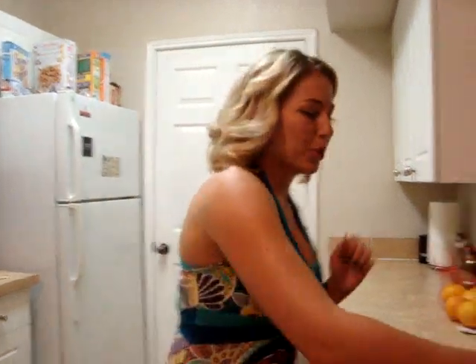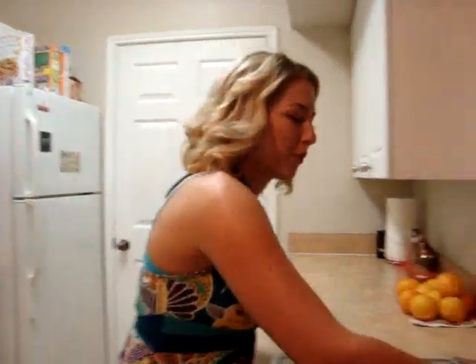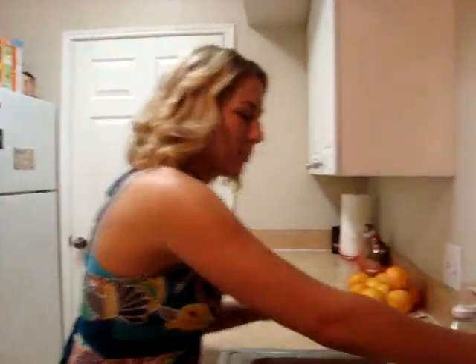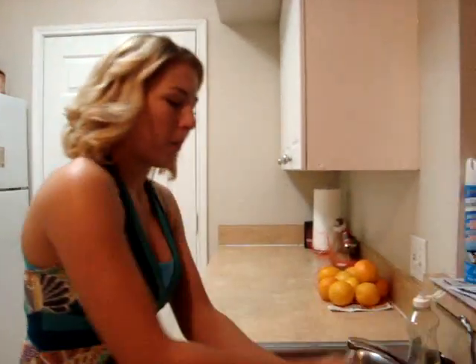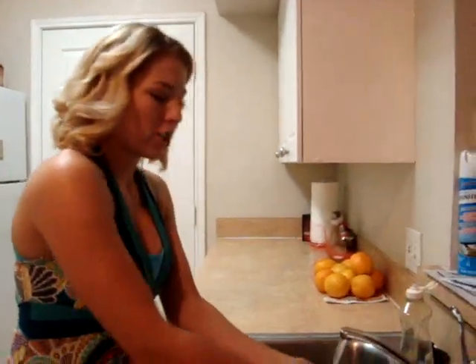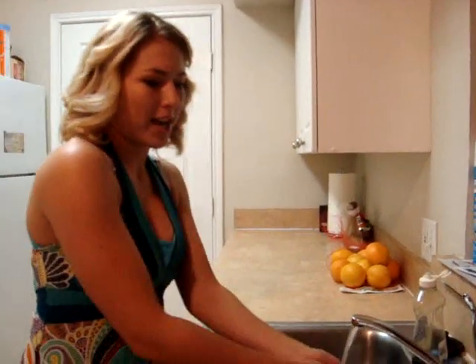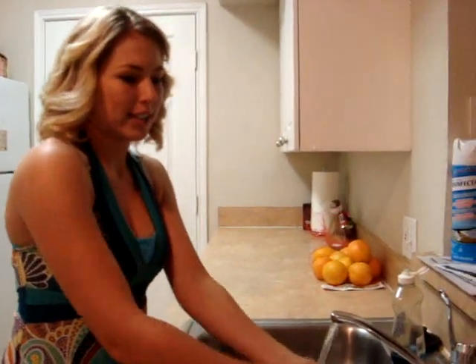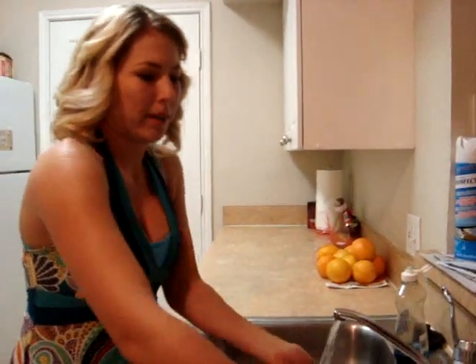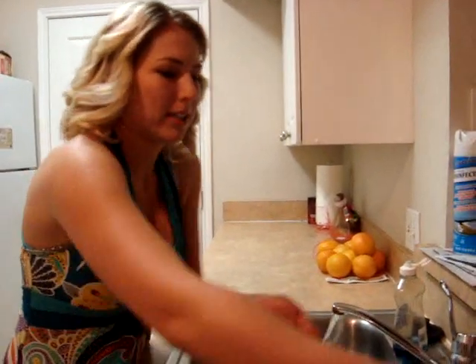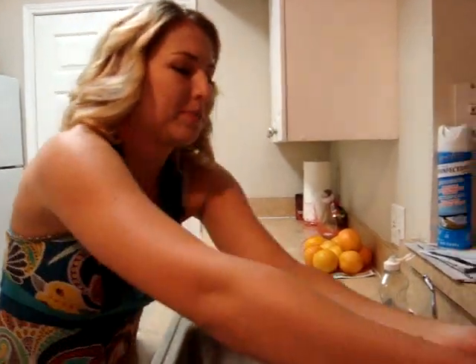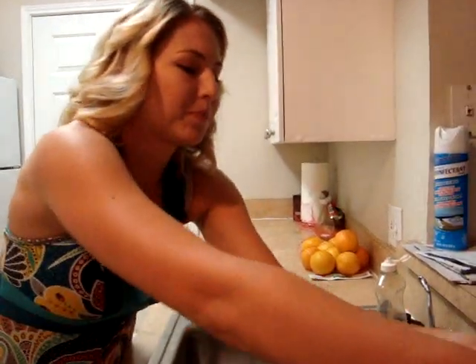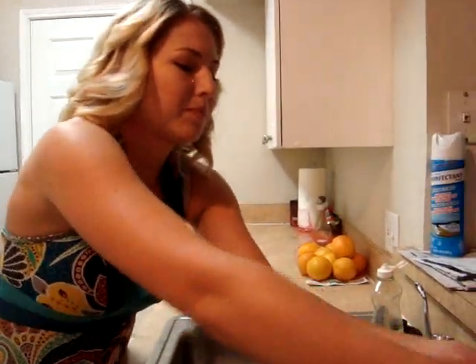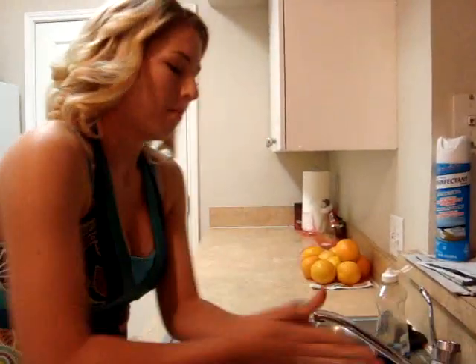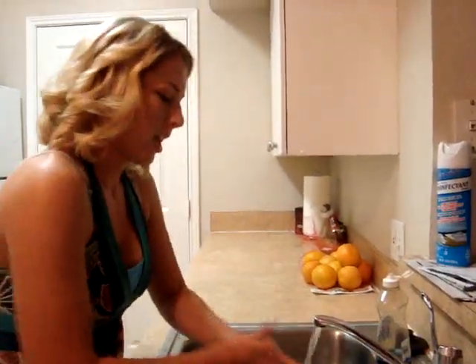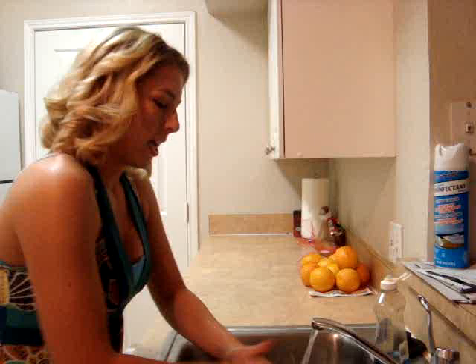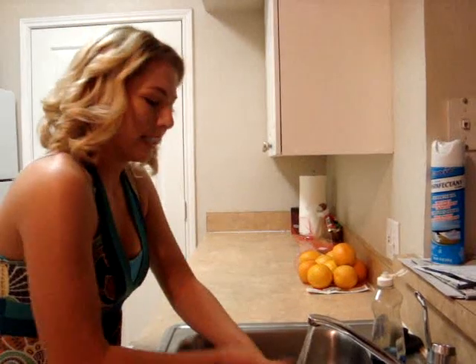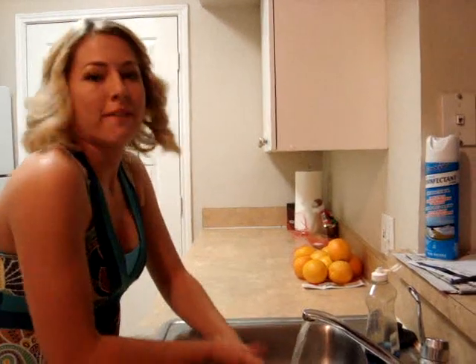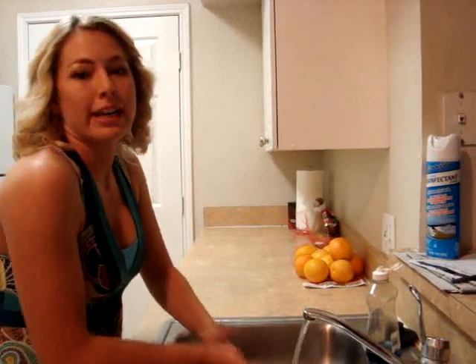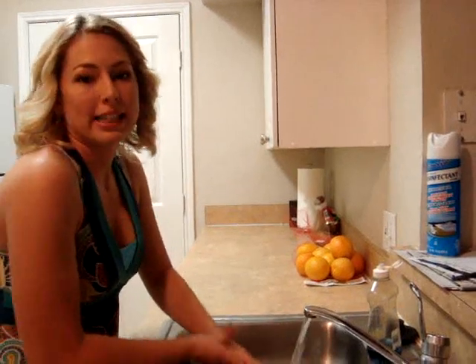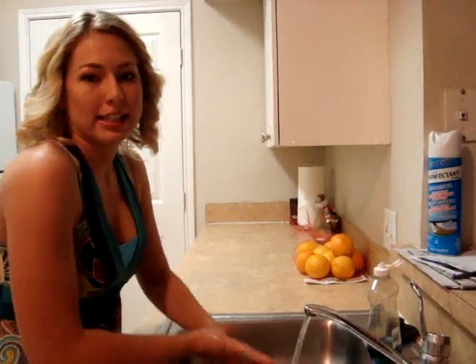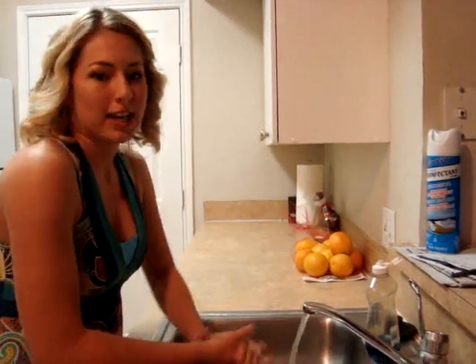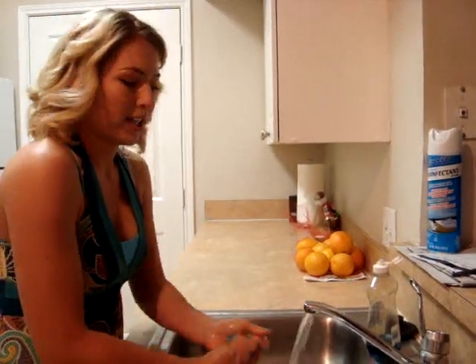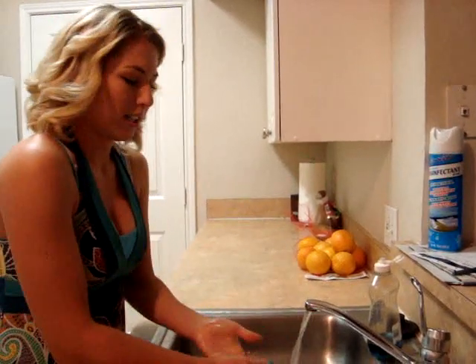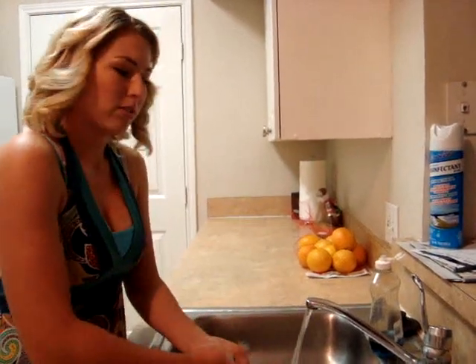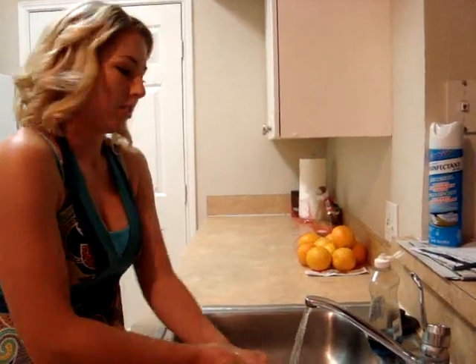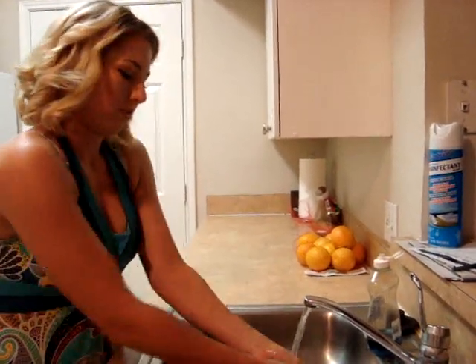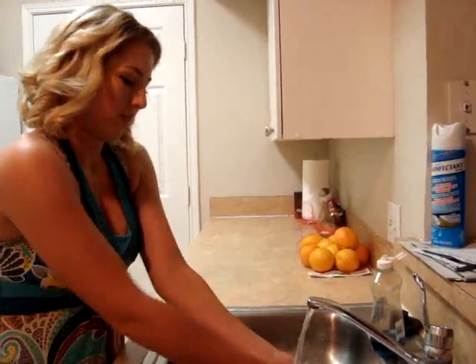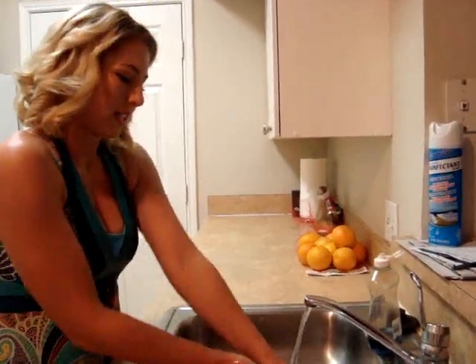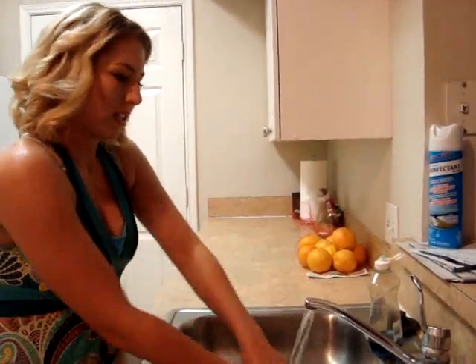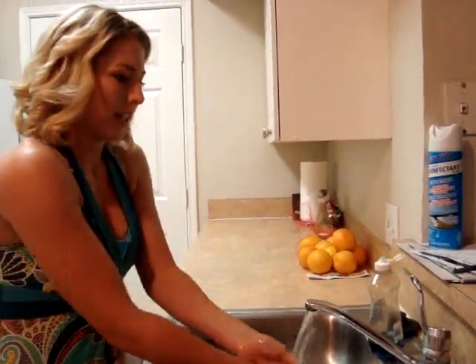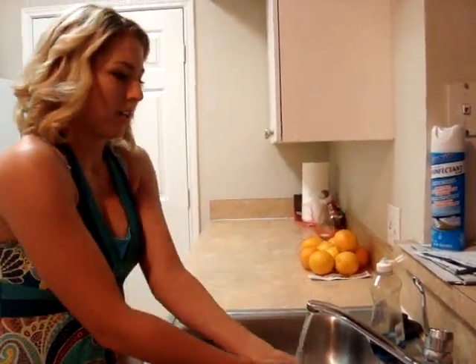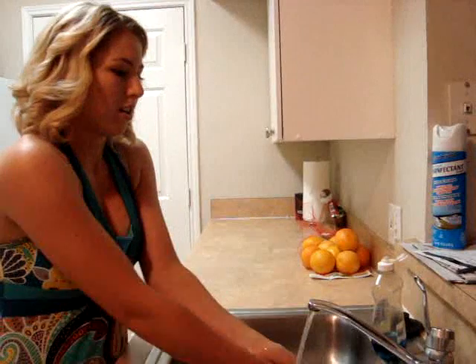So first, we want to wash our hands, as always. It's going to be a very easy lesson tonight, because tacos do not take long at all.